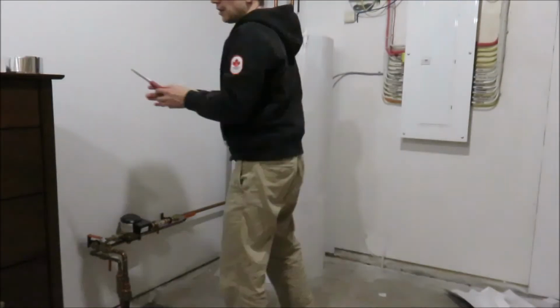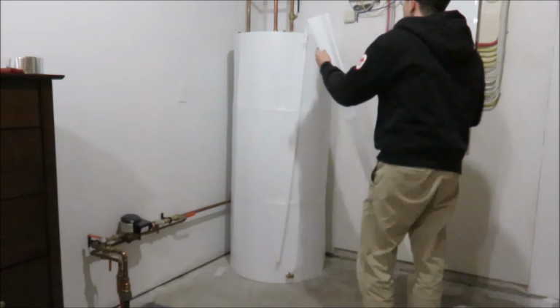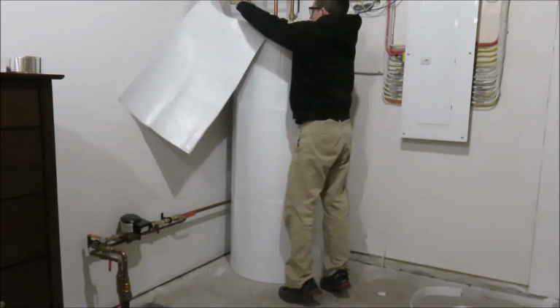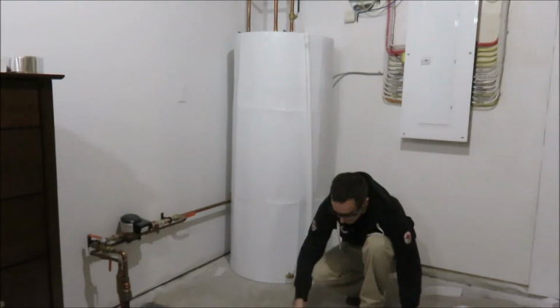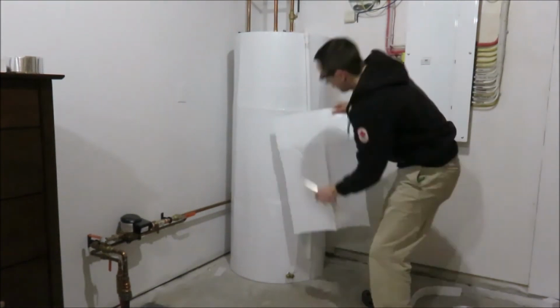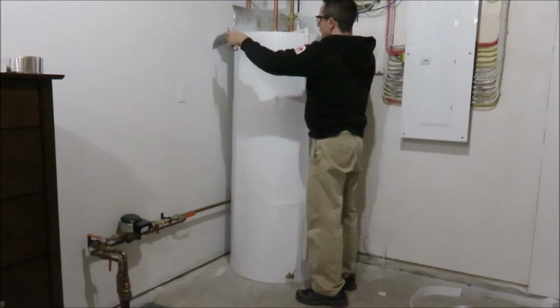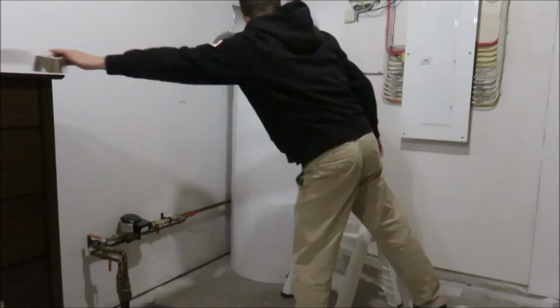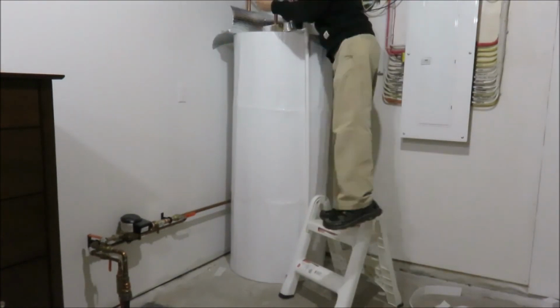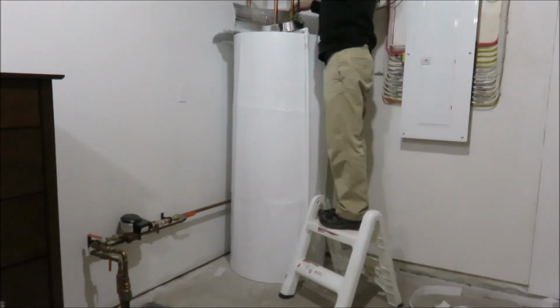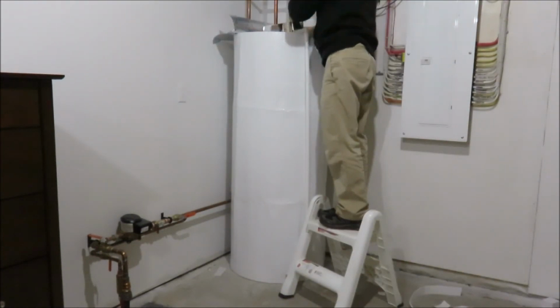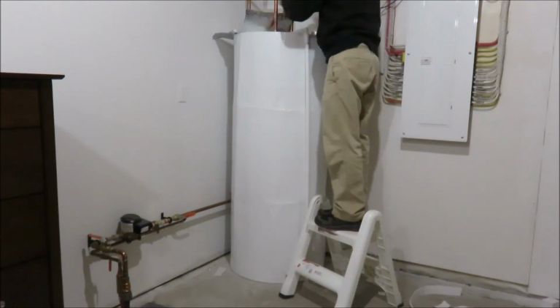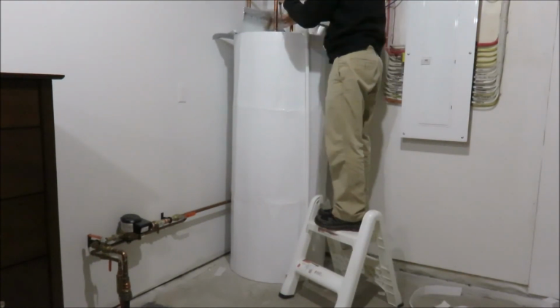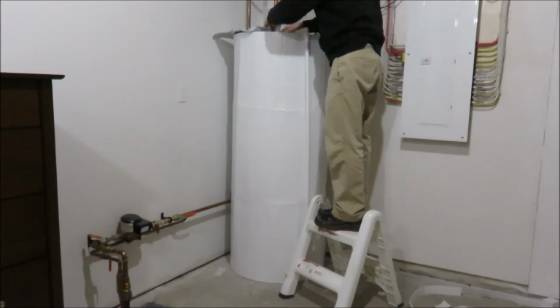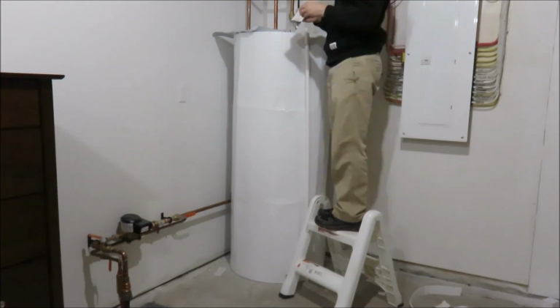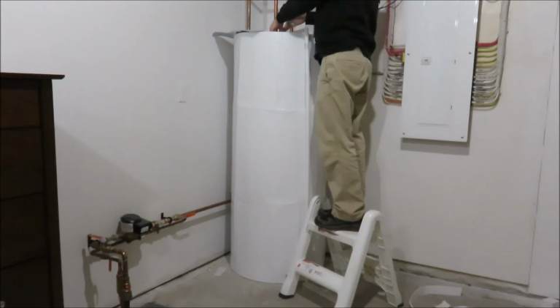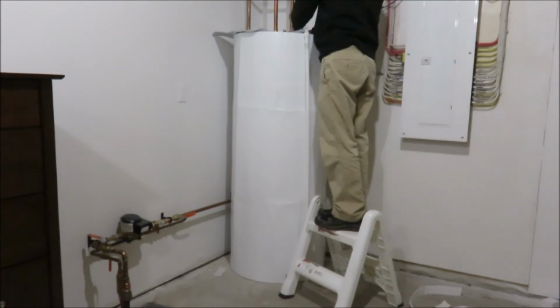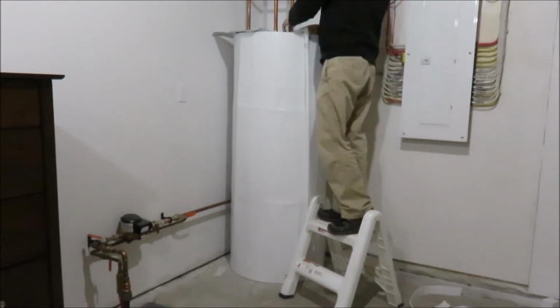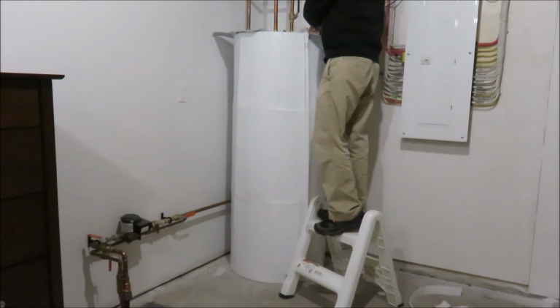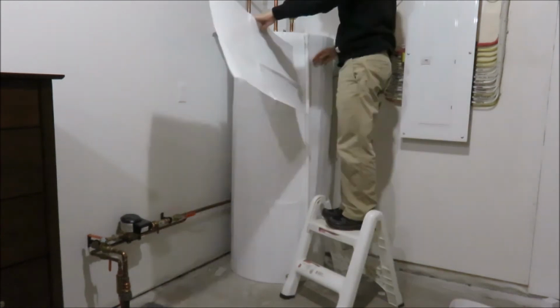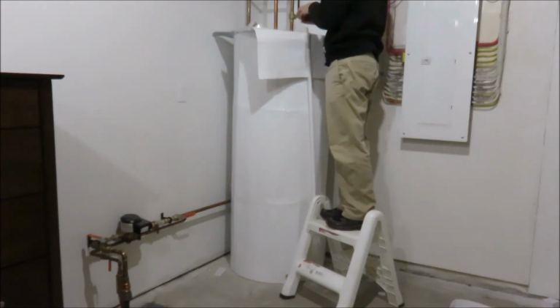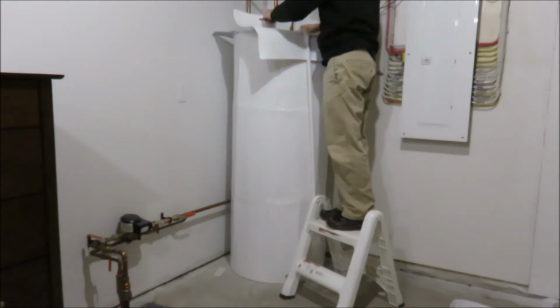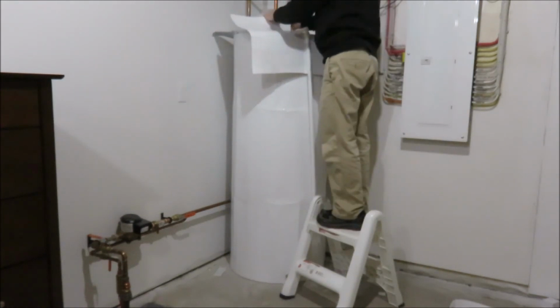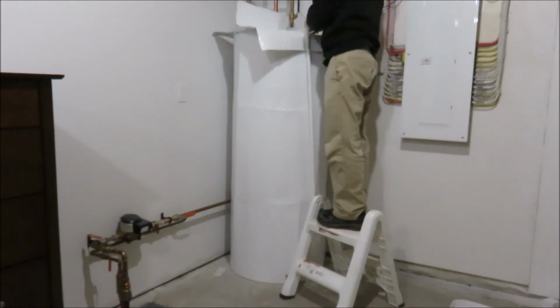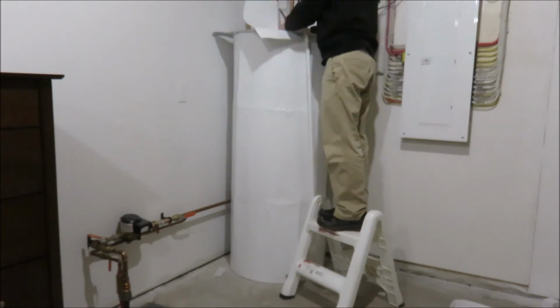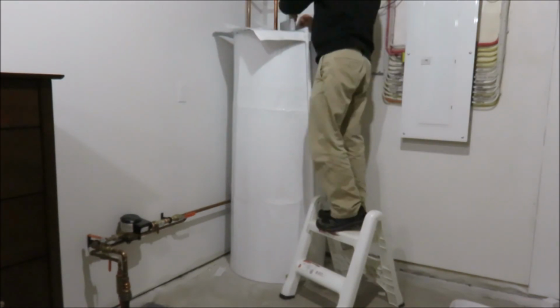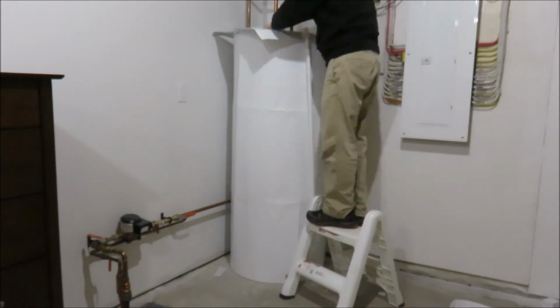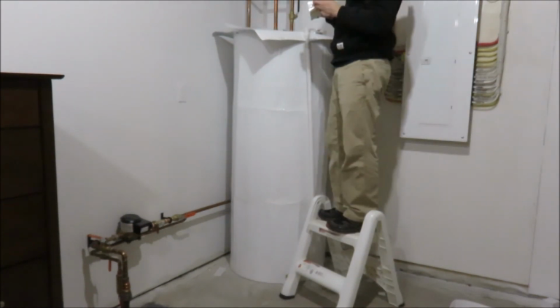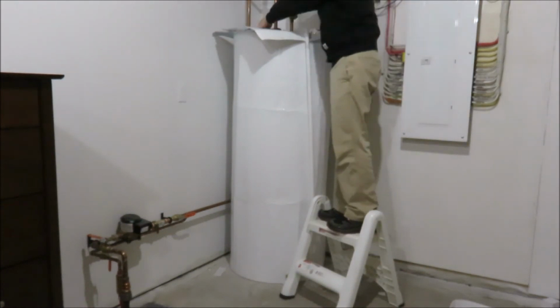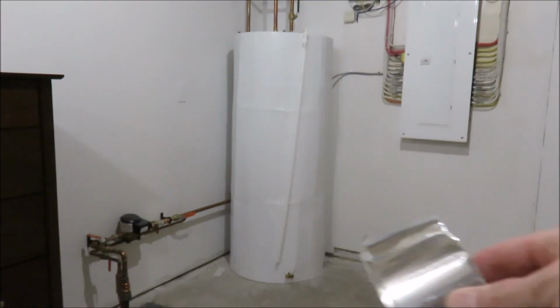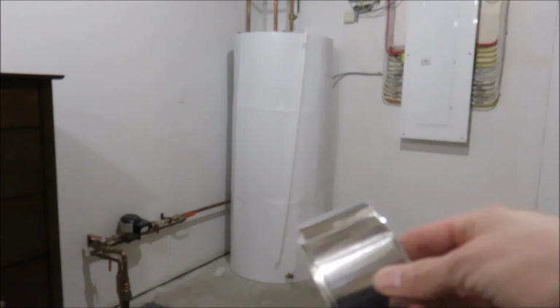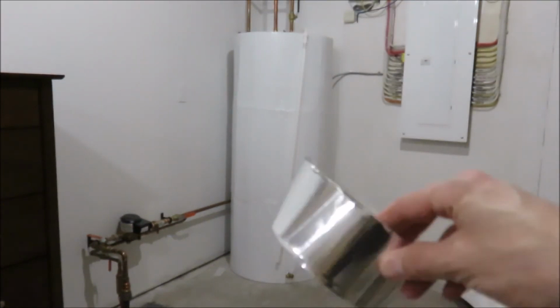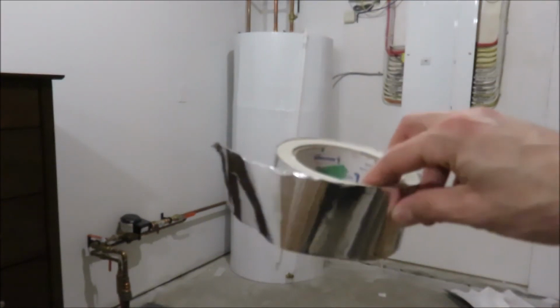I cut a piece of blanket to cover the top of the tank, and as I ran out of vinyl tape, I used some aluminum foil tape to seal the blanket. But don't use duct tape — it will not last.